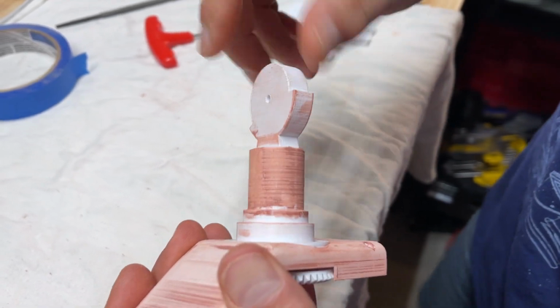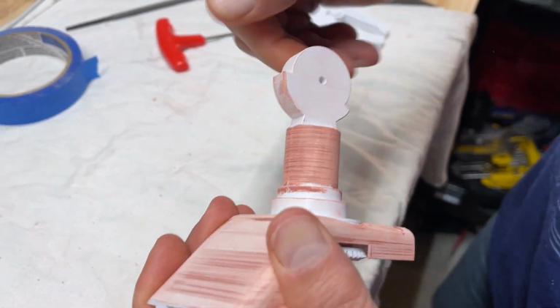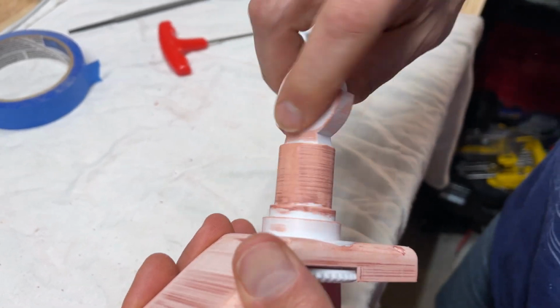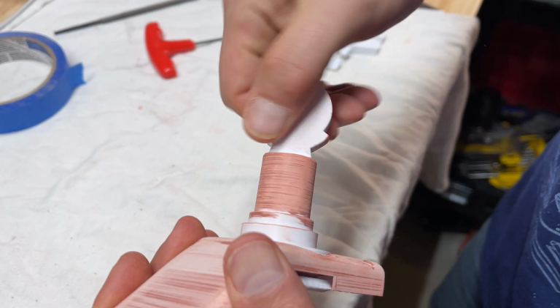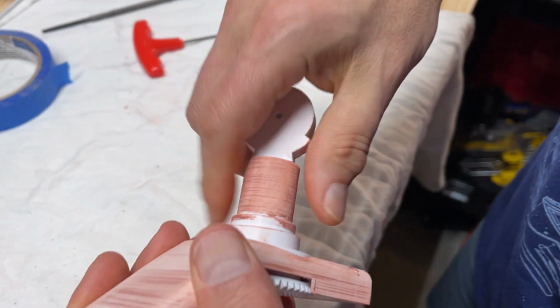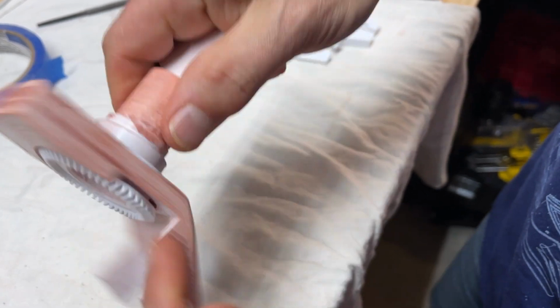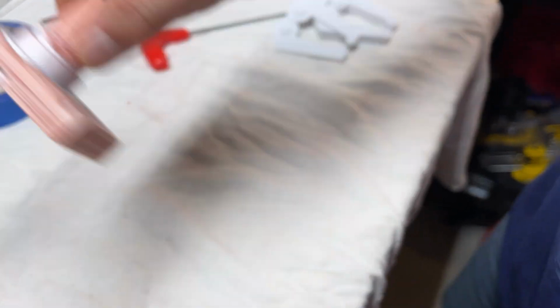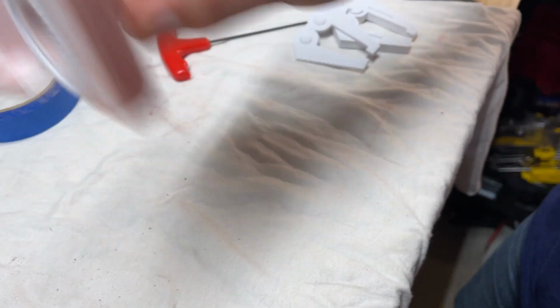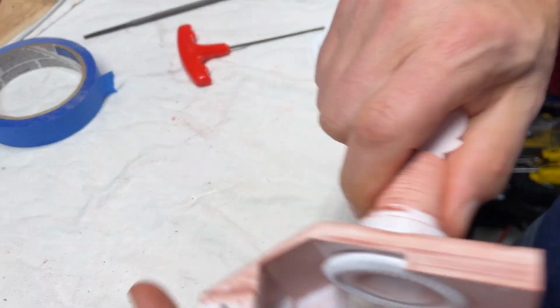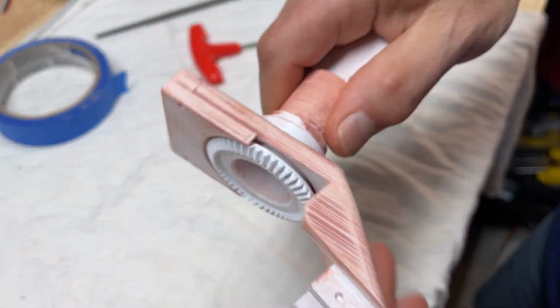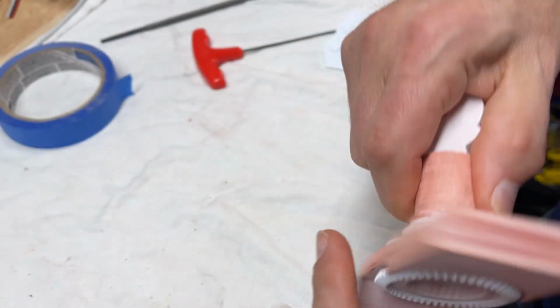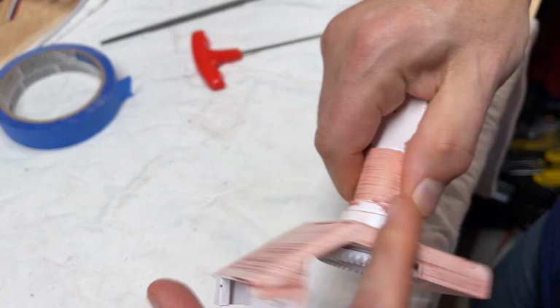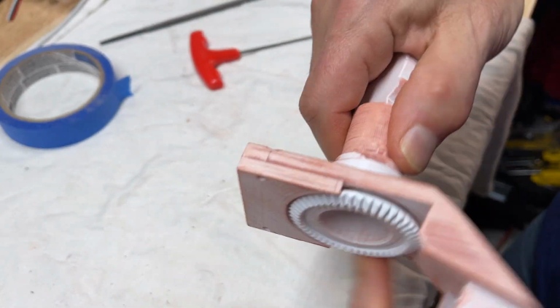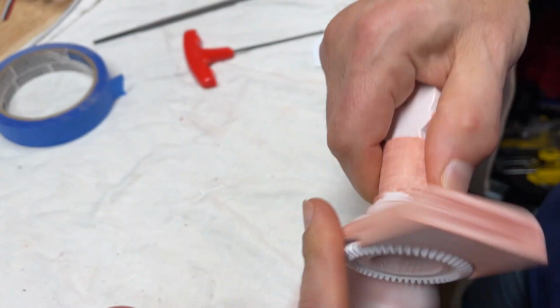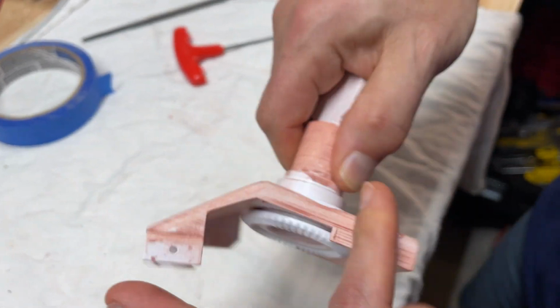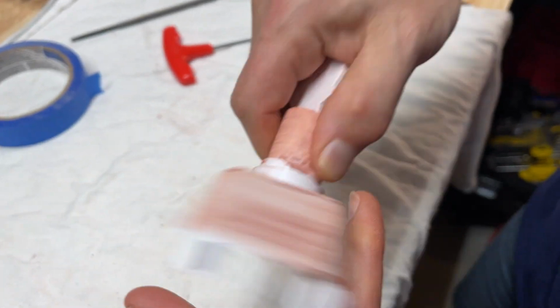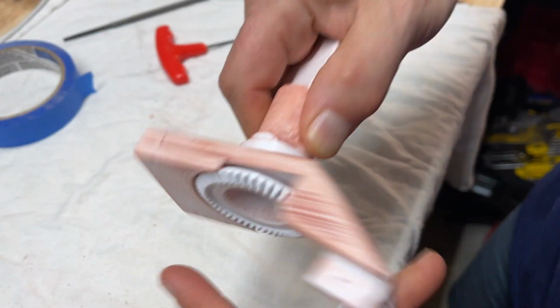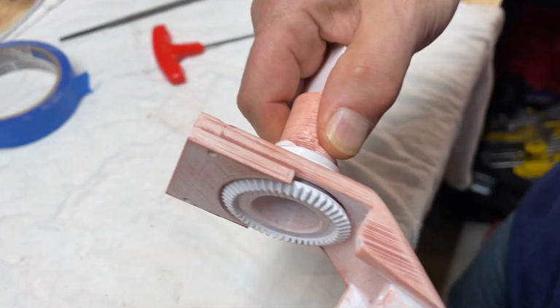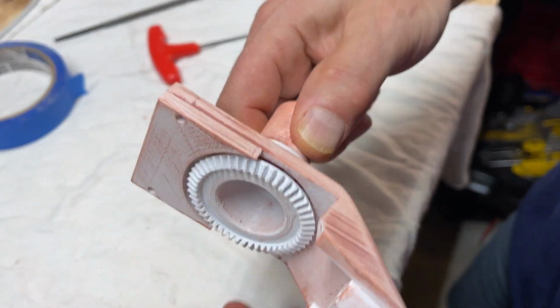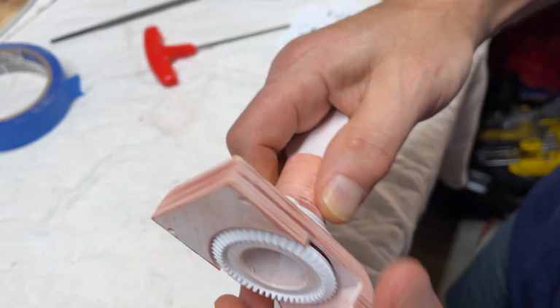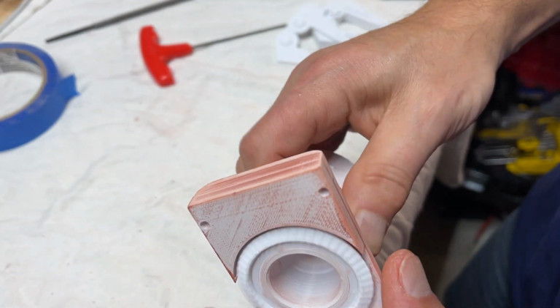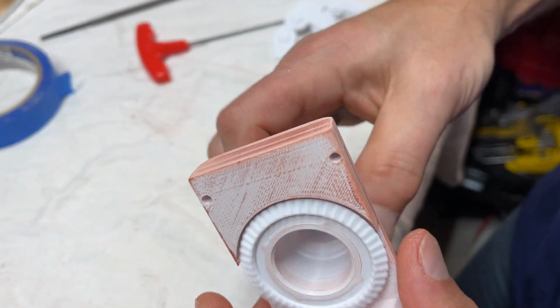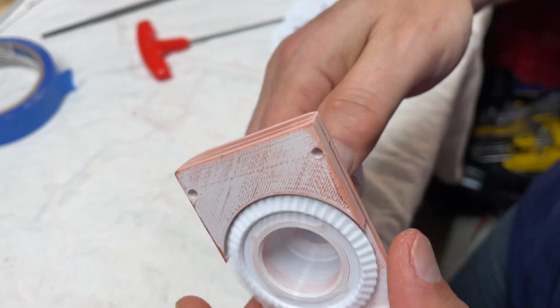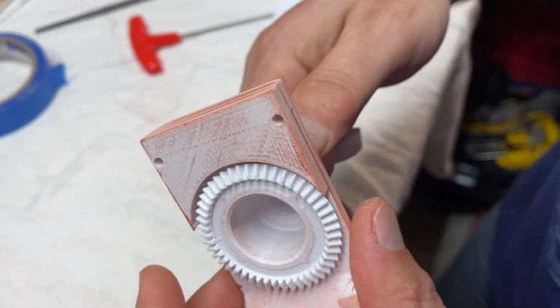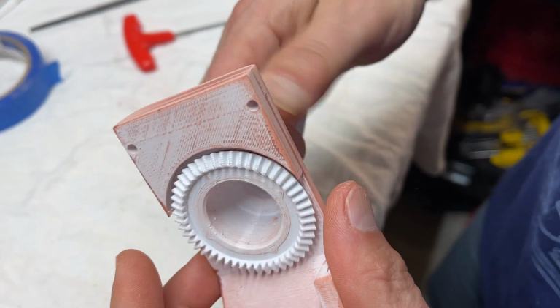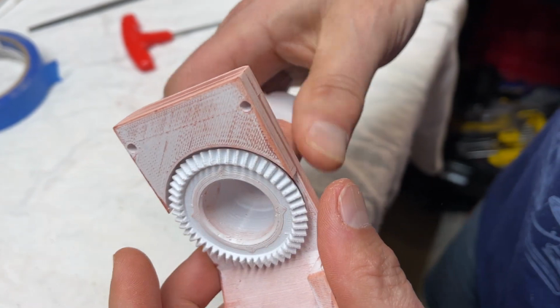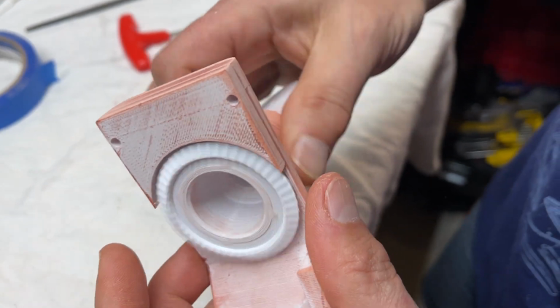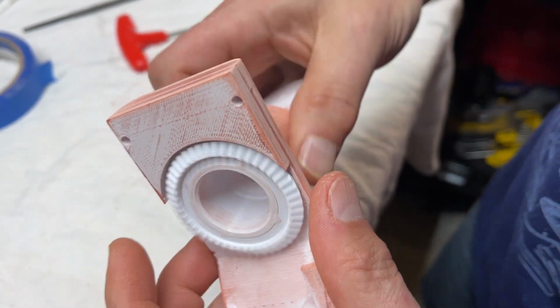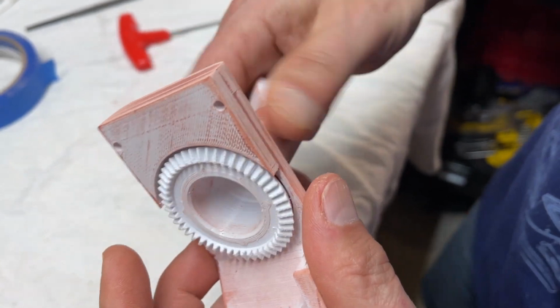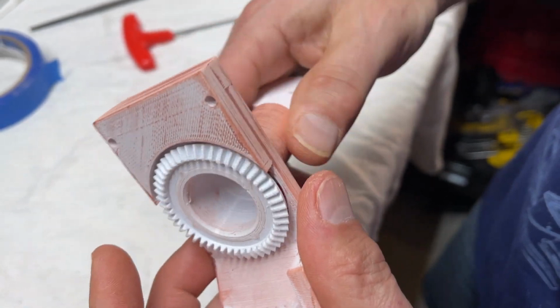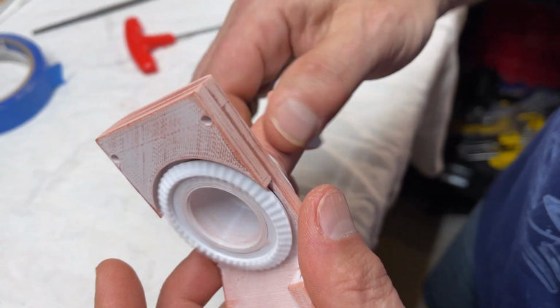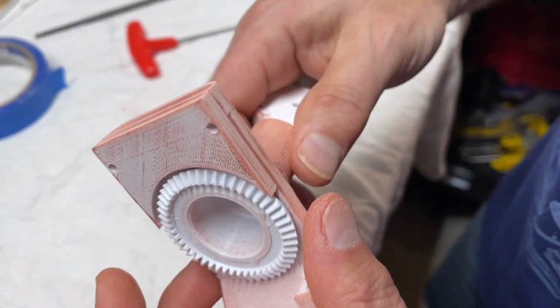I'm disassembling this now to make sure it's smooth before I paint it, otherwise I might need to do more sanding to clean out those channels from the printing grooves.